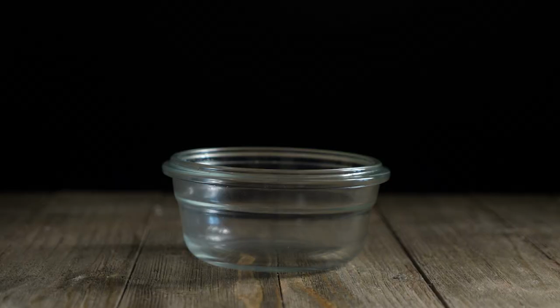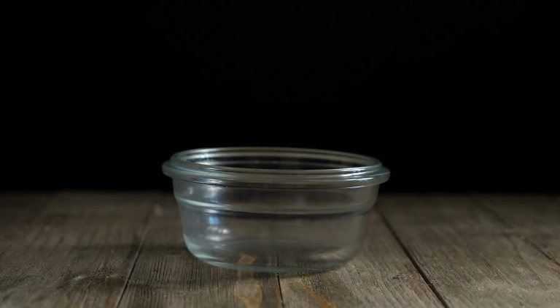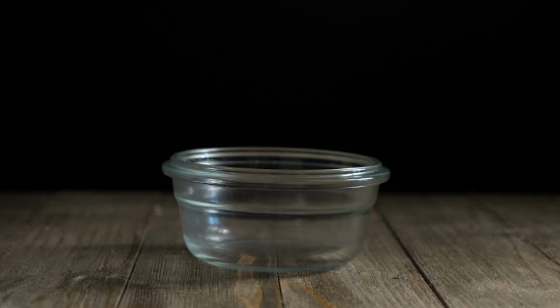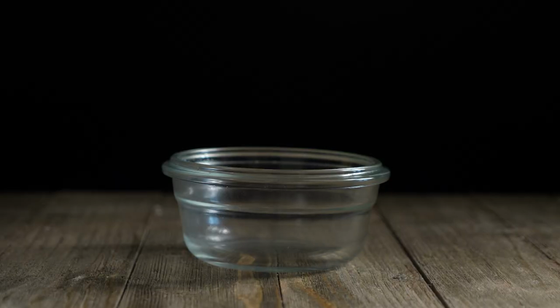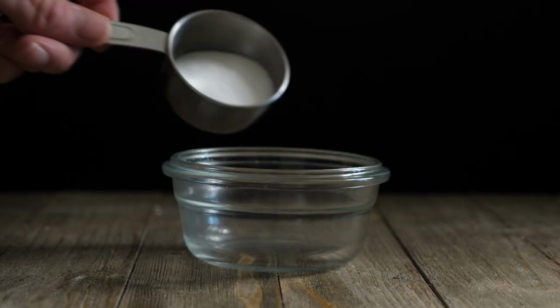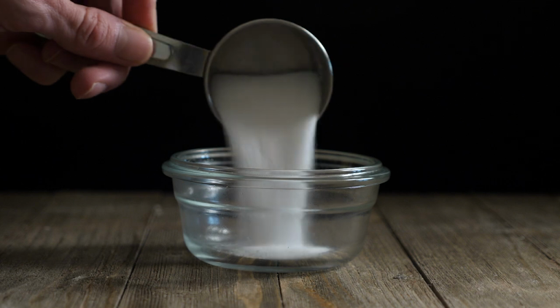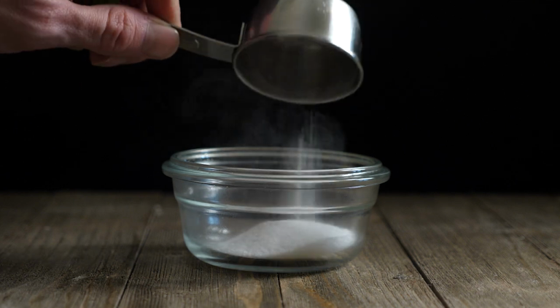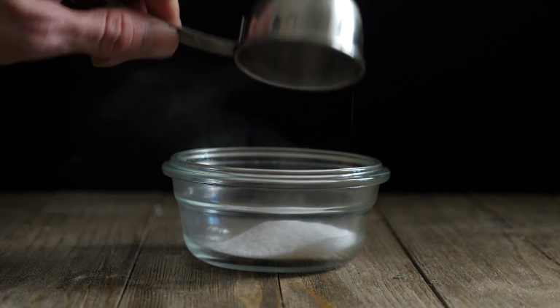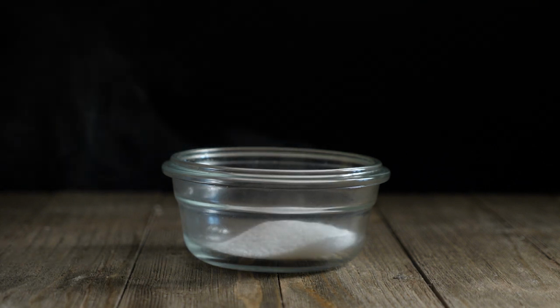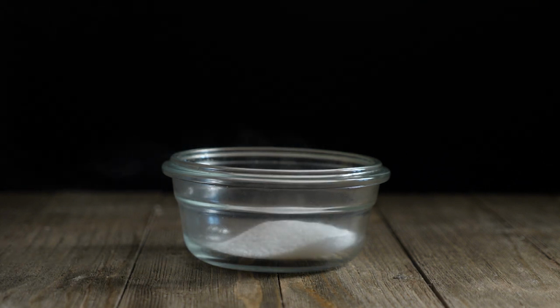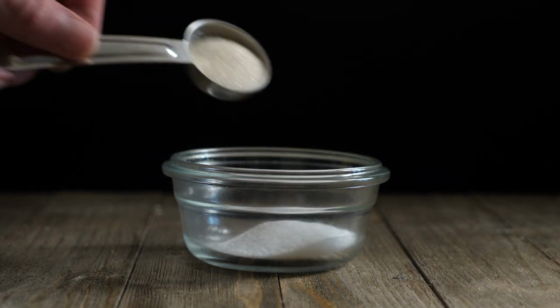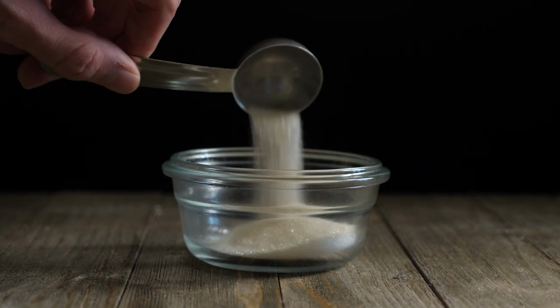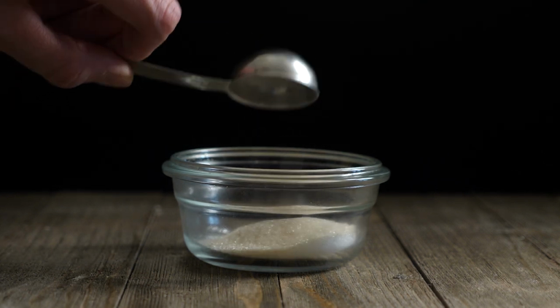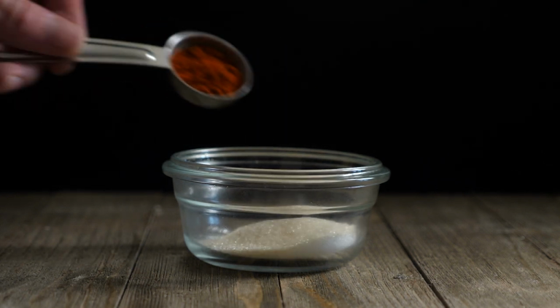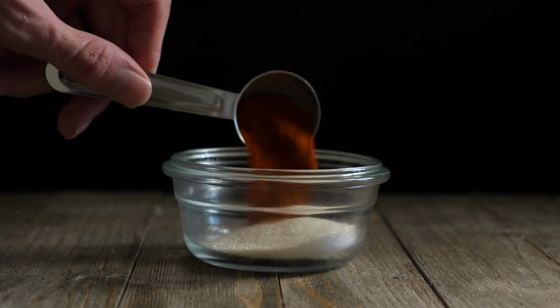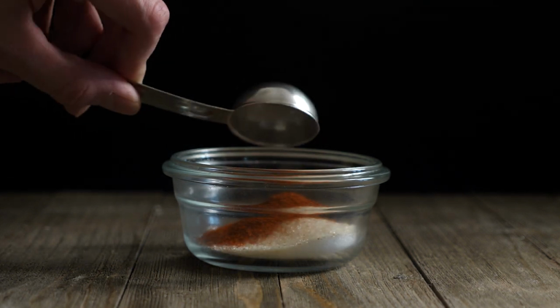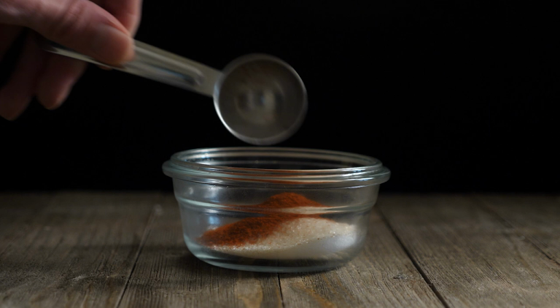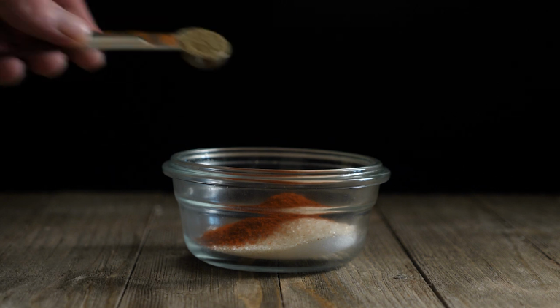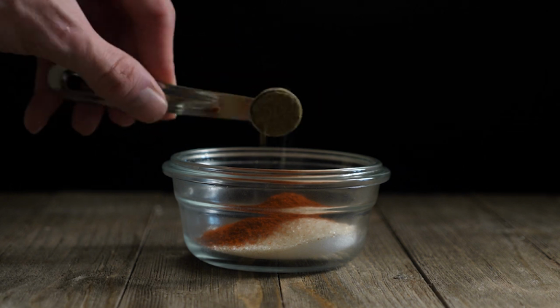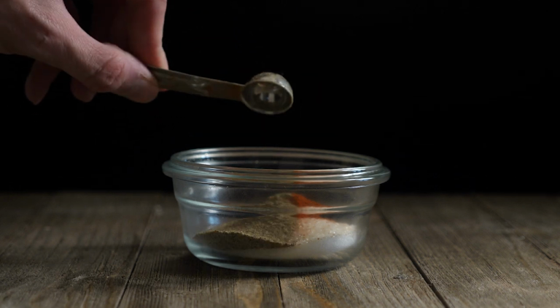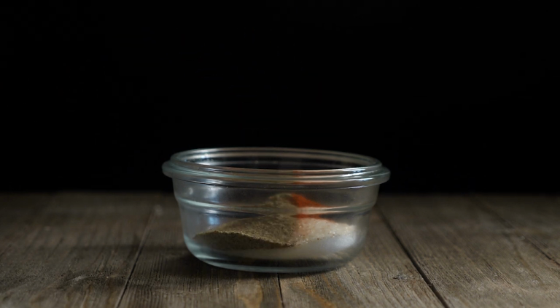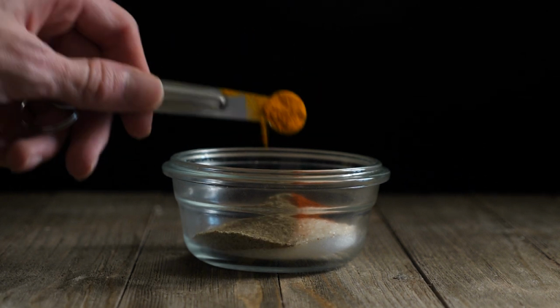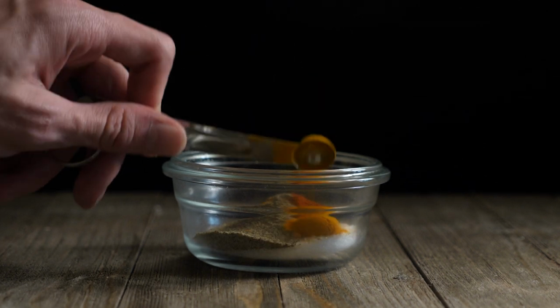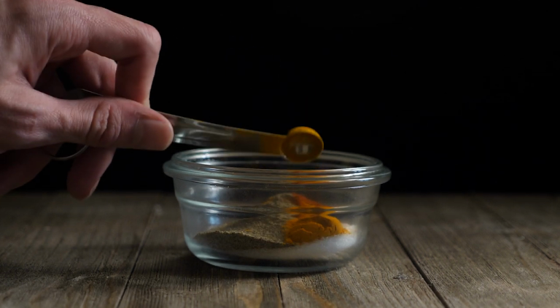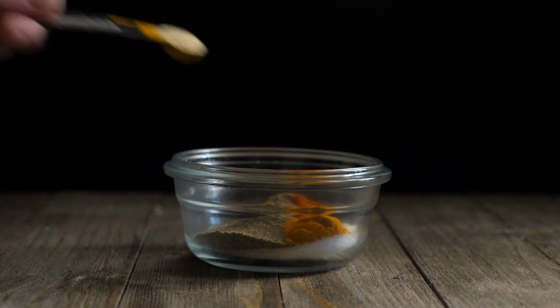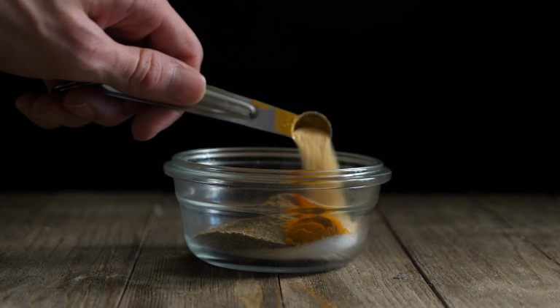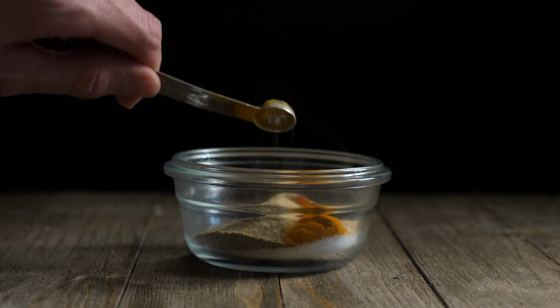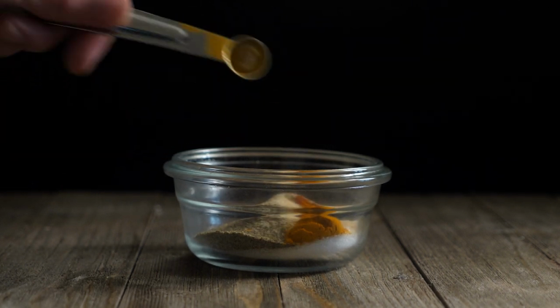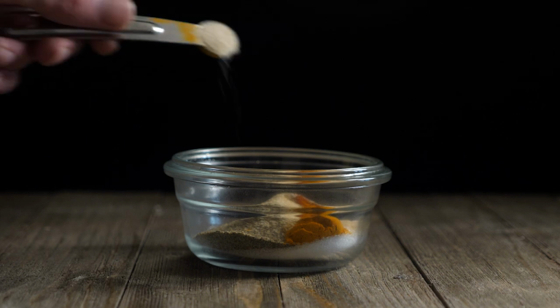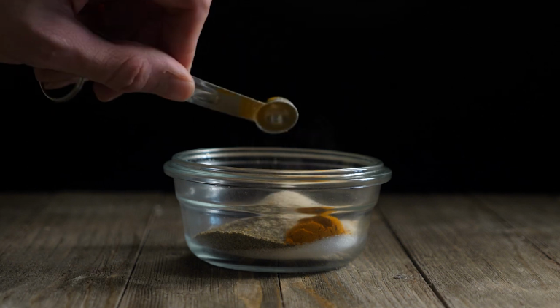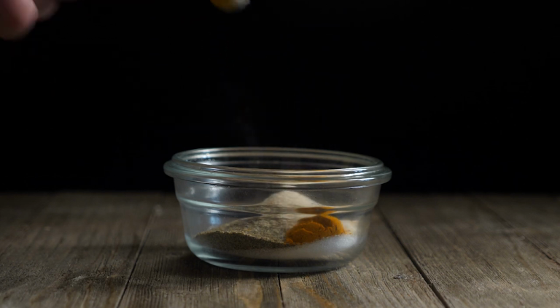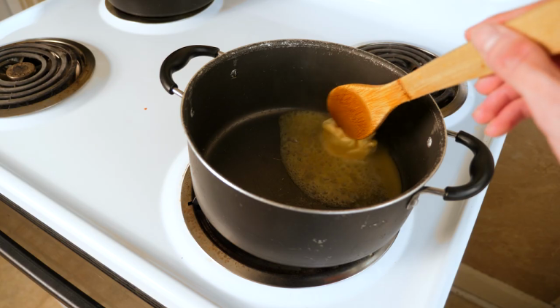Next we're going to make the seasoned salt. In a small mixing bowl mix together 2 tablespoons of sea salt, 2 teaspoons of sugar, 1 and a half teaspoons of paprika, a half teaspoon of black pepper, a fourth teaspoon of turmeric, a fourth teaspoon of onion powder, and a fourth teaspoon of garlic powder. Mix together.